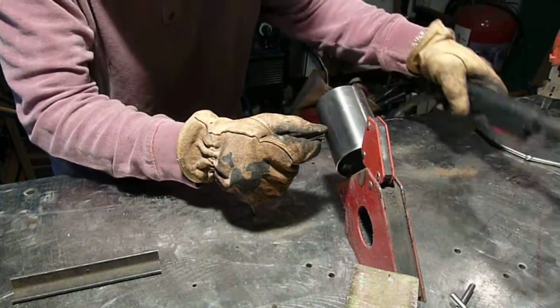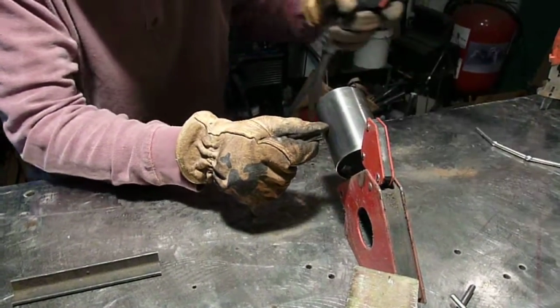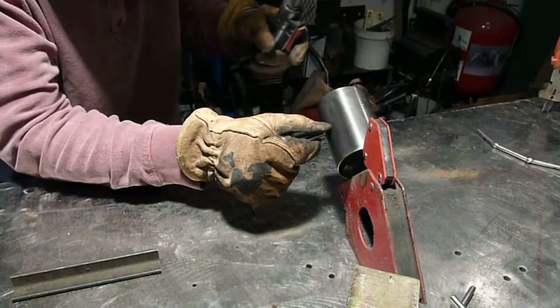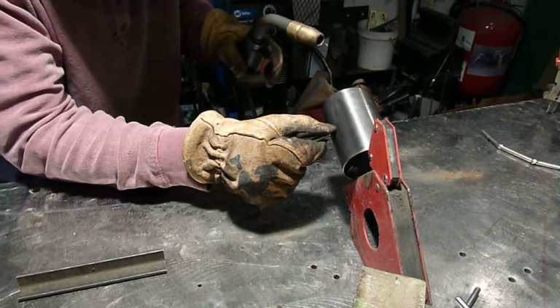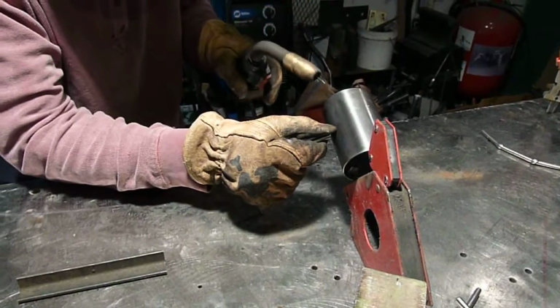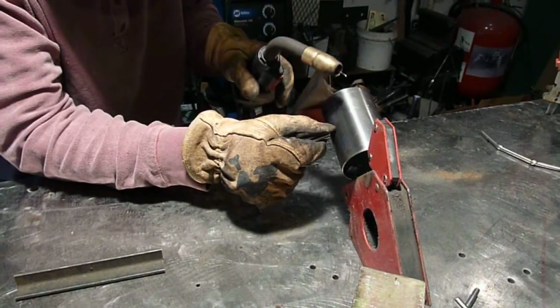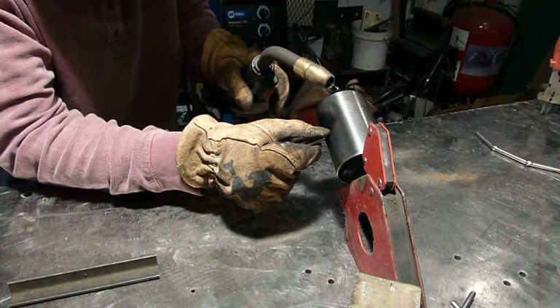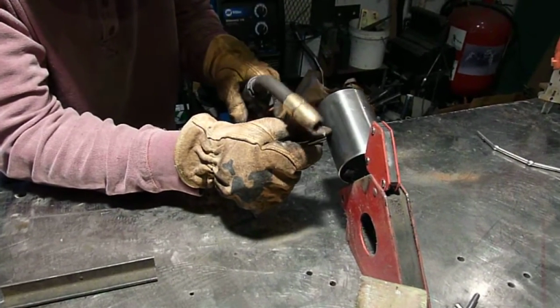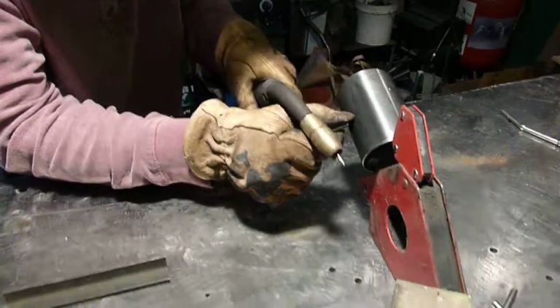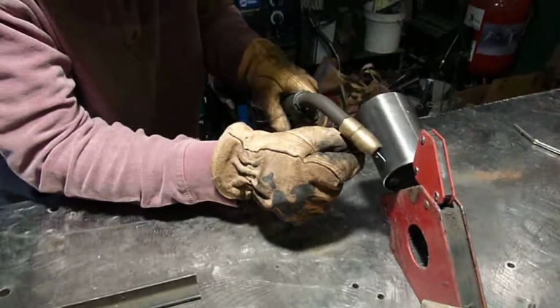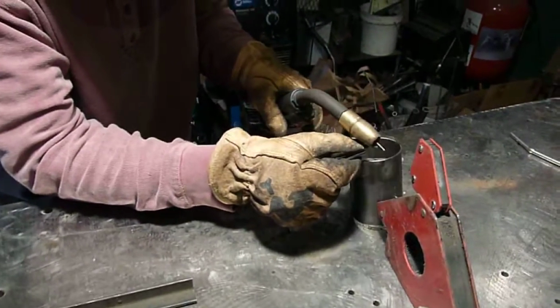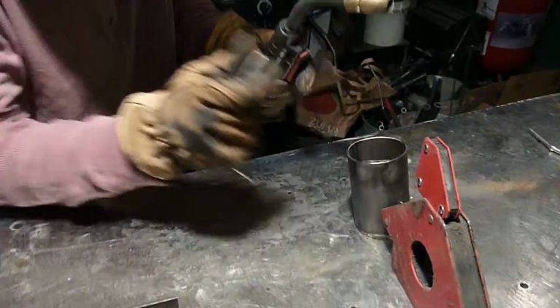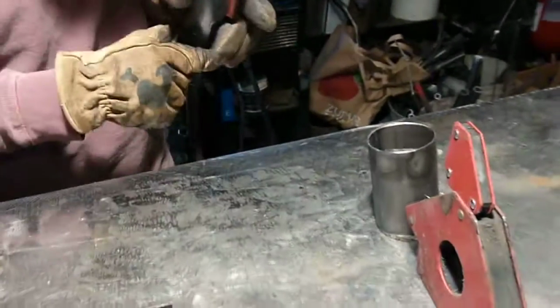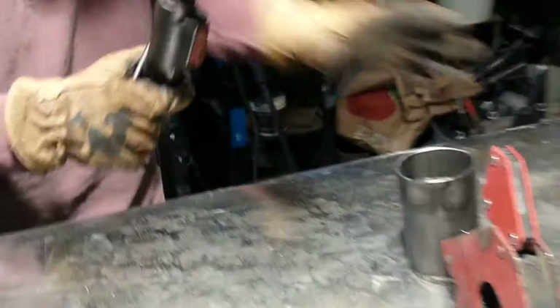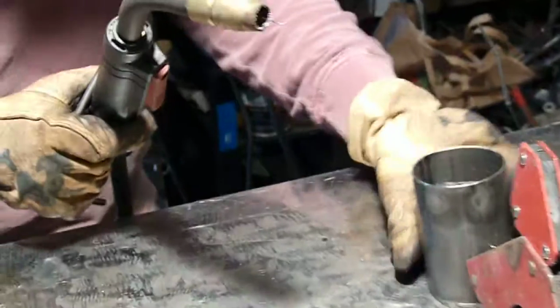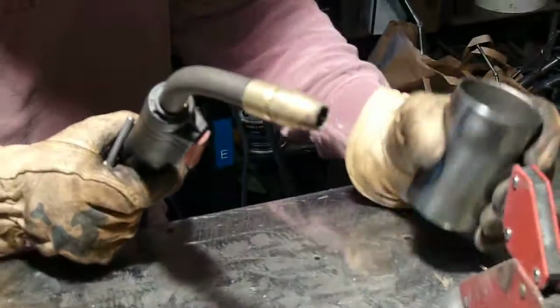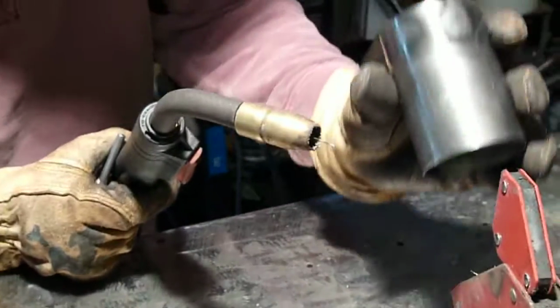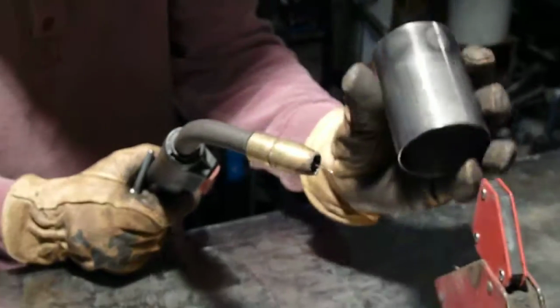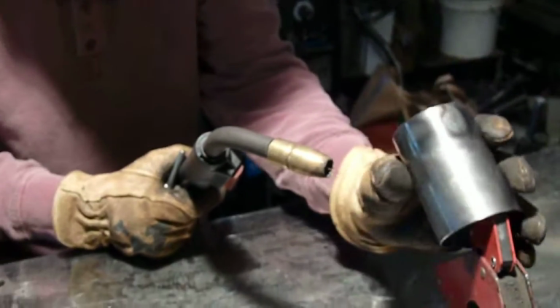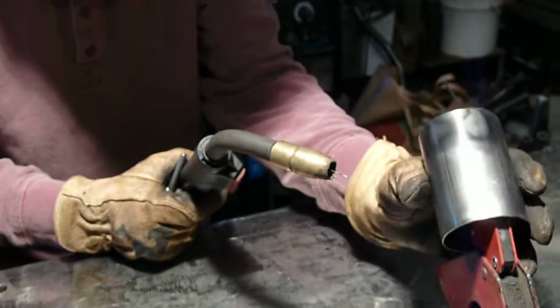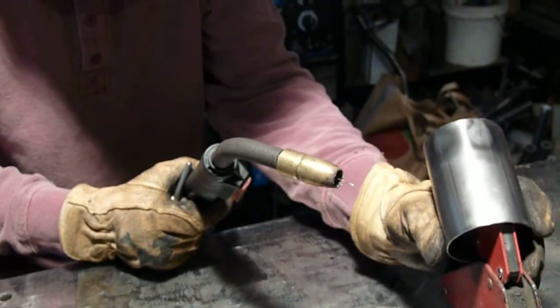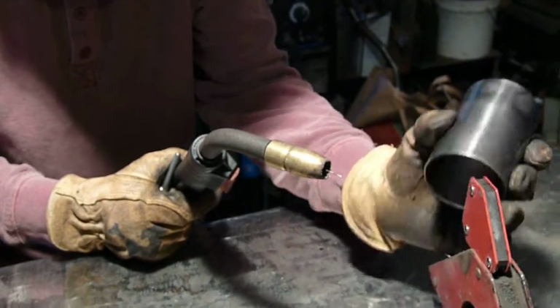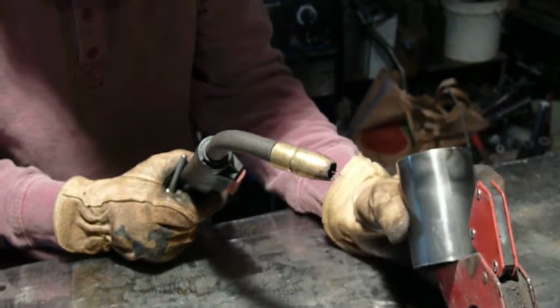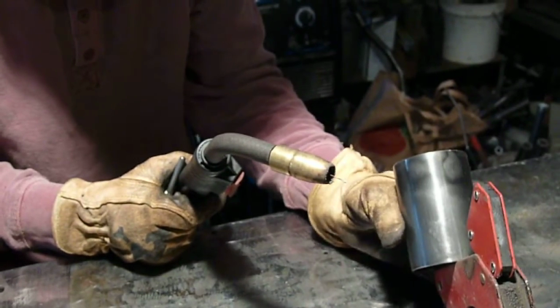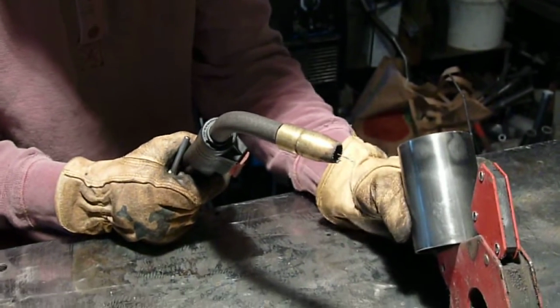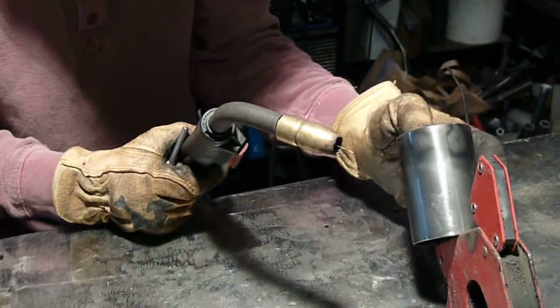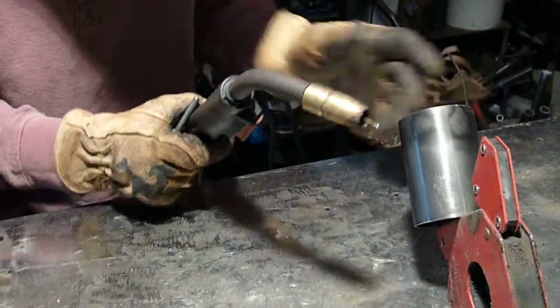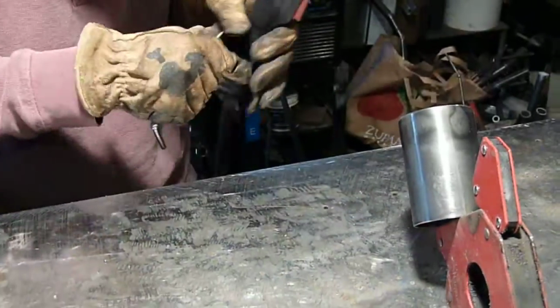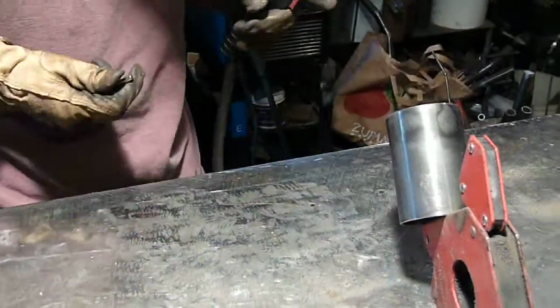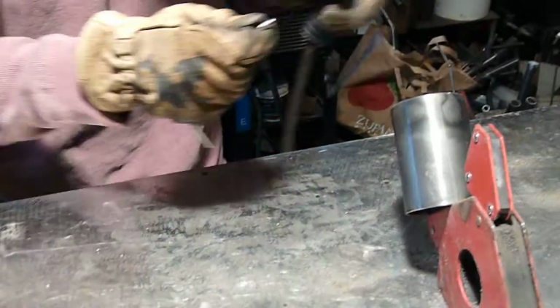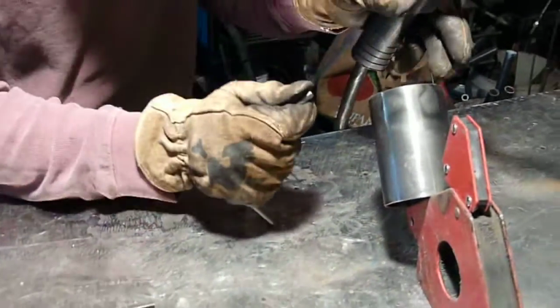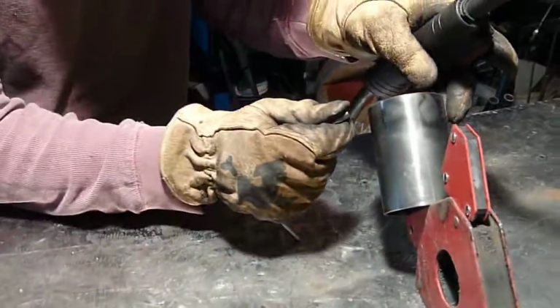The question is, can he find all the right tools? And can he avoid welding his thumb? Not going so well so far. Try it again there.